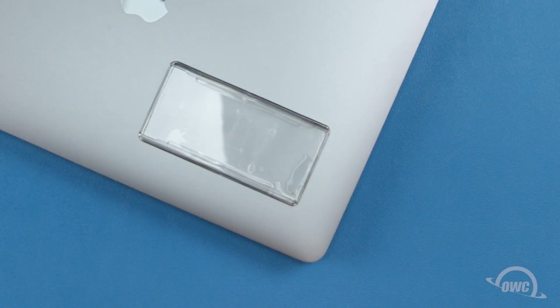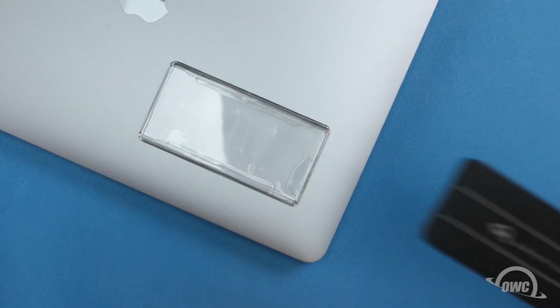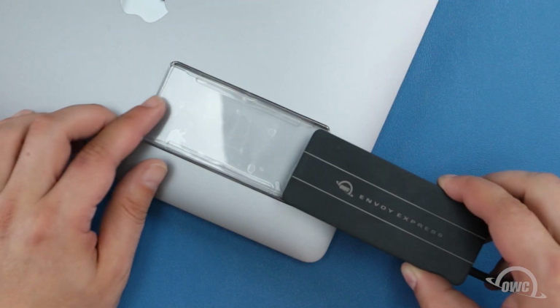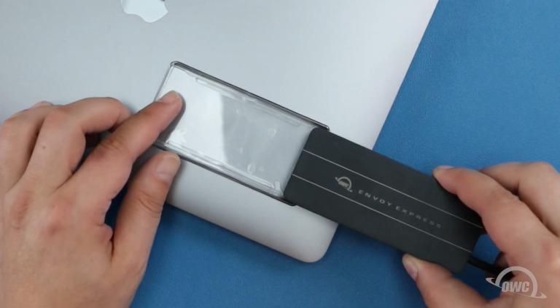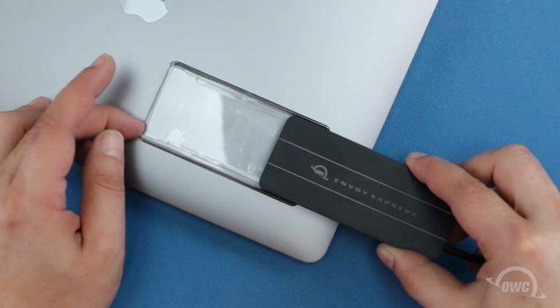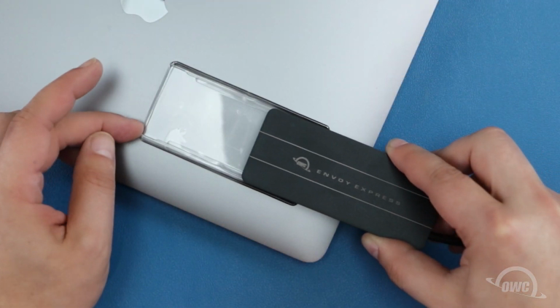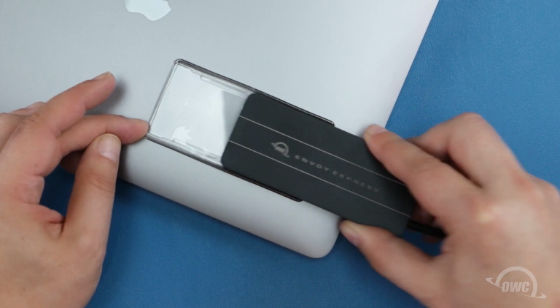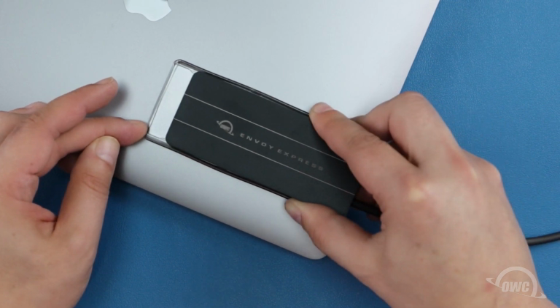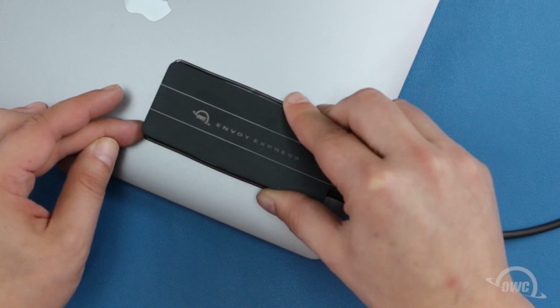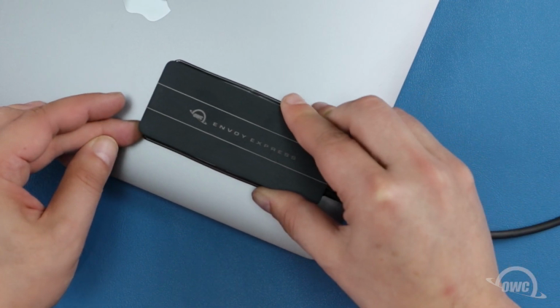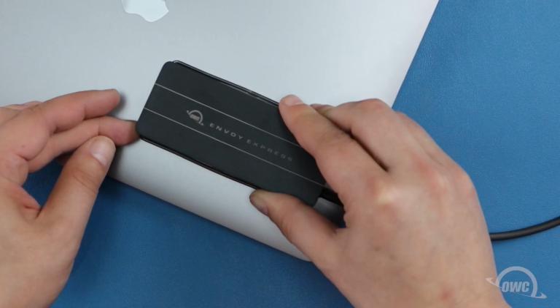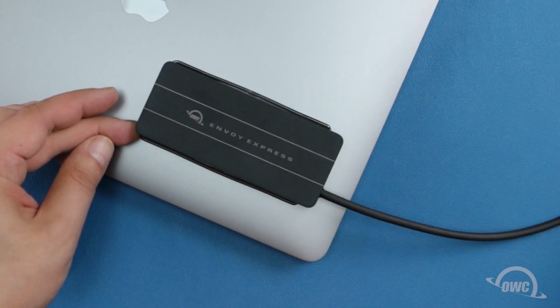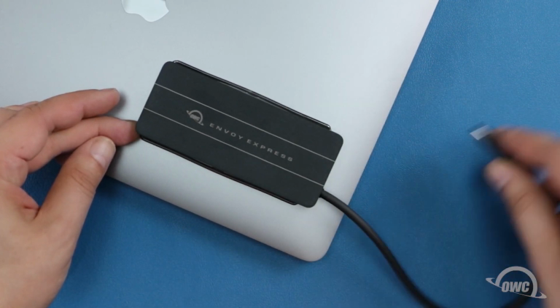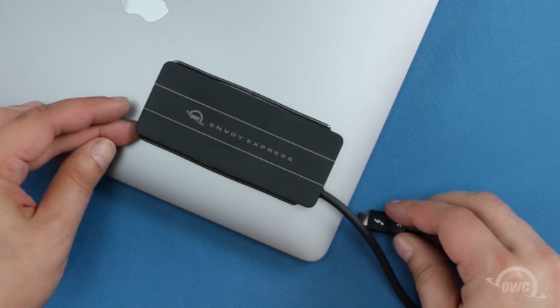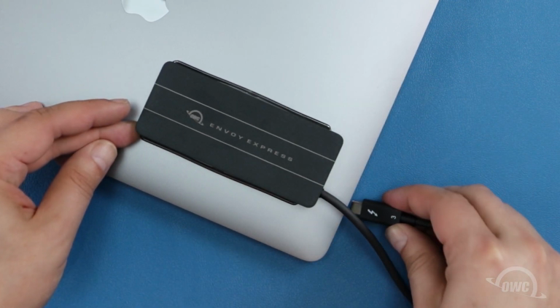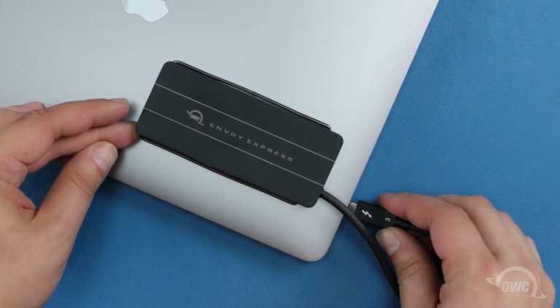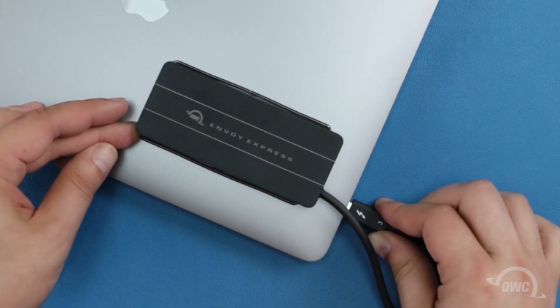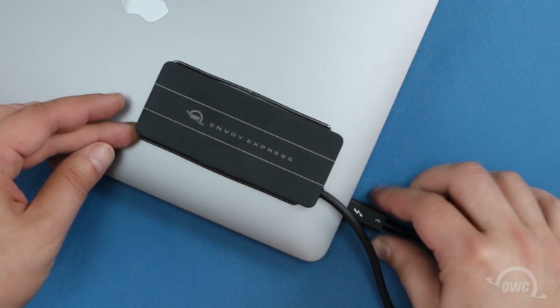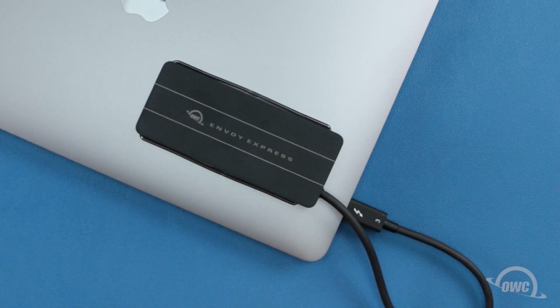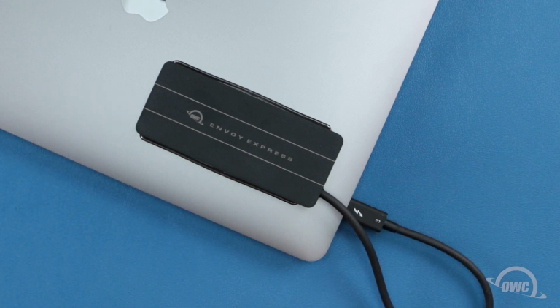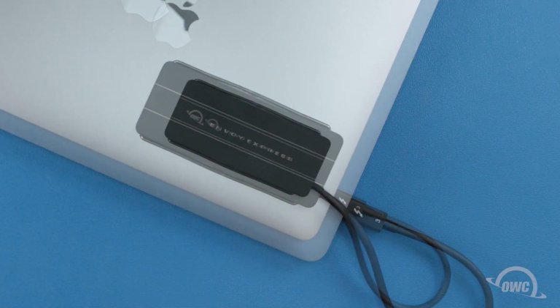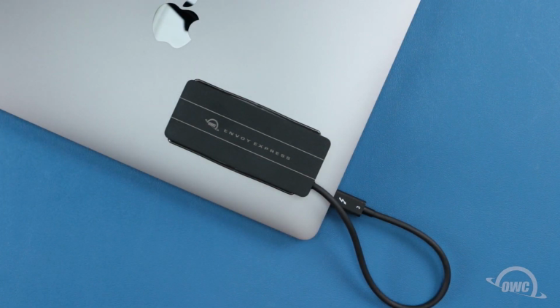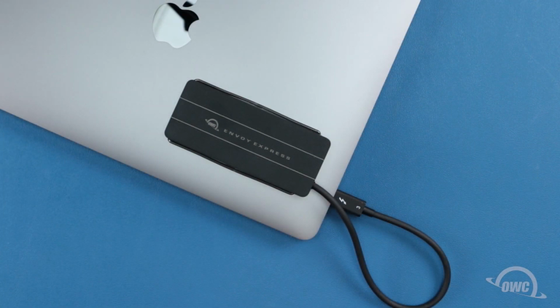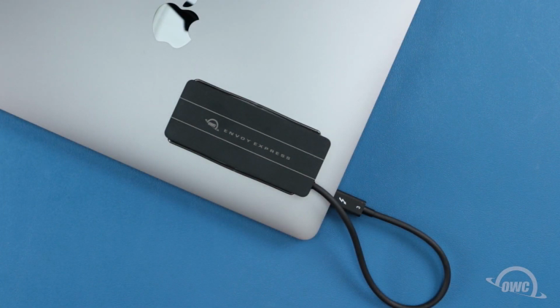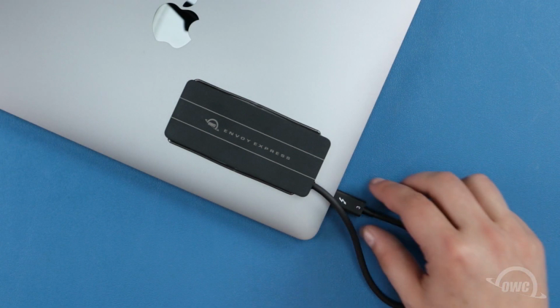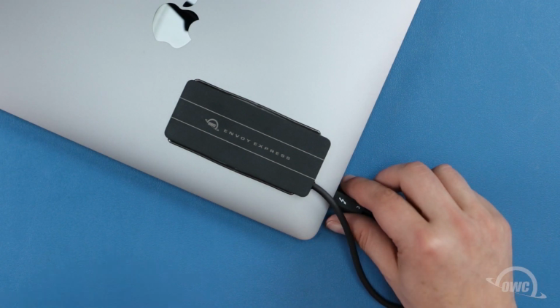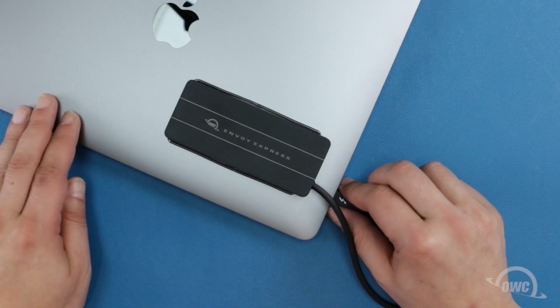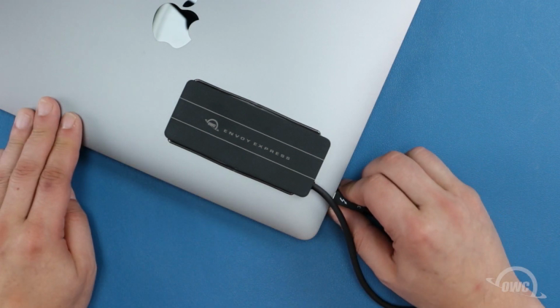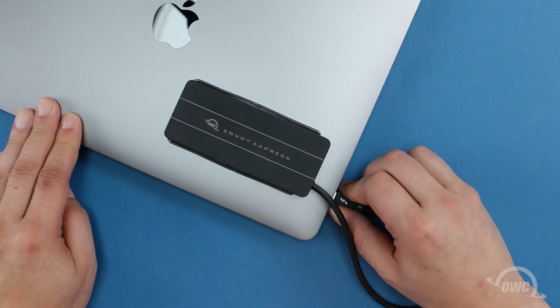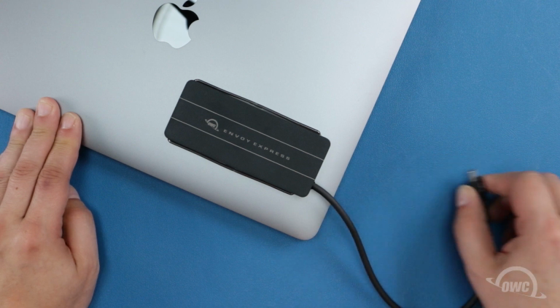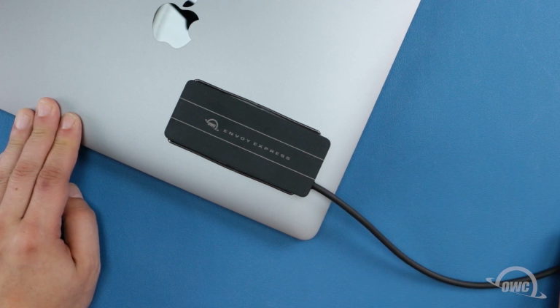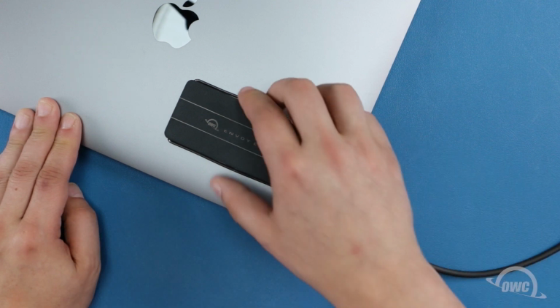The drive should now slide into the bracket and be easily plugged into your computer. If you want to put the bracket on a different computer, first remove the drive from the bracket.